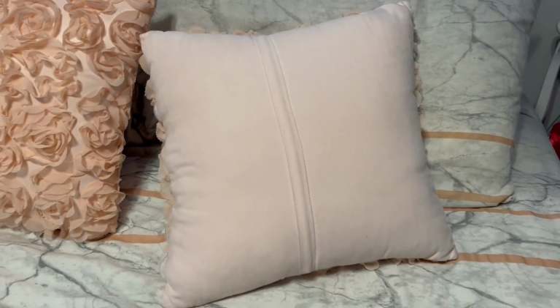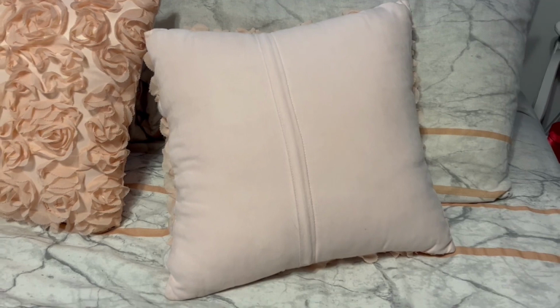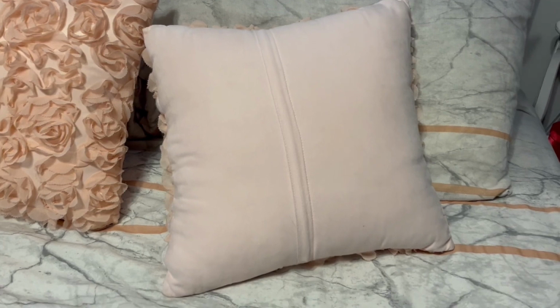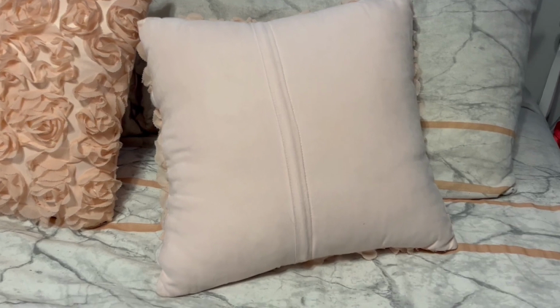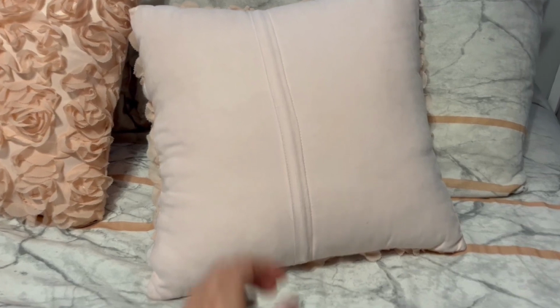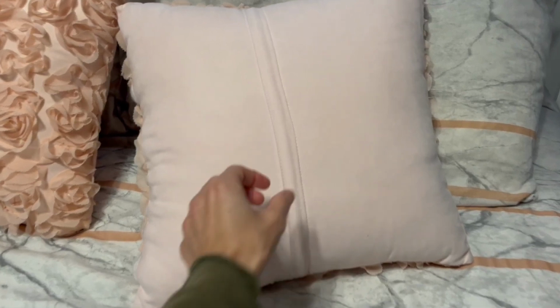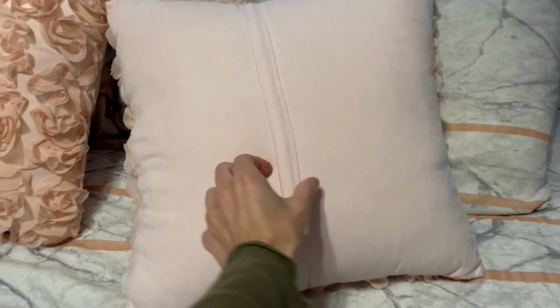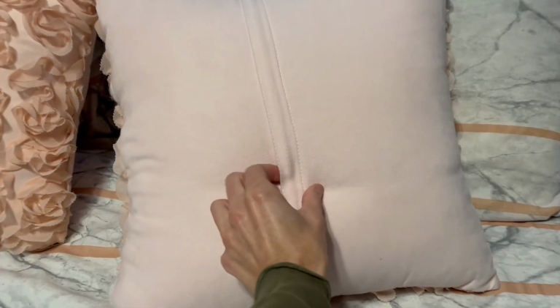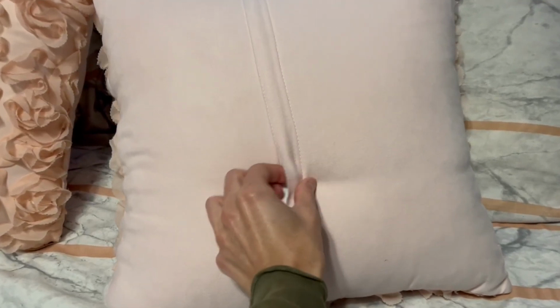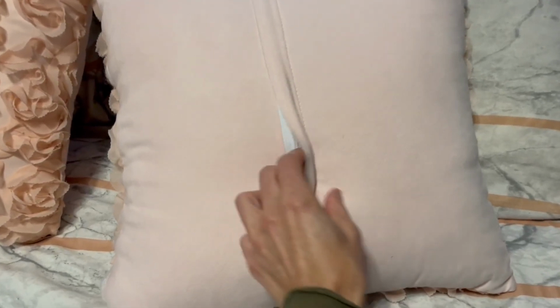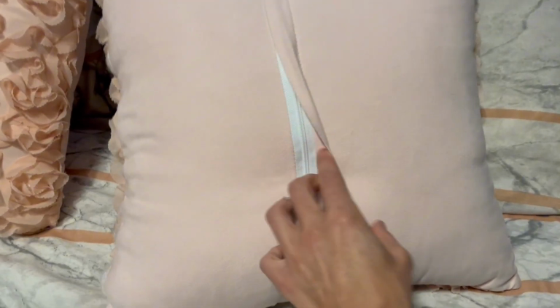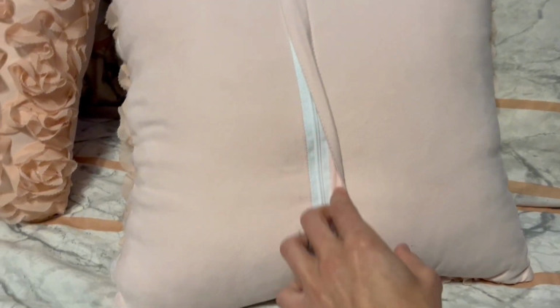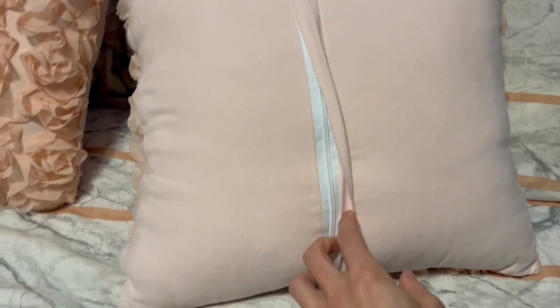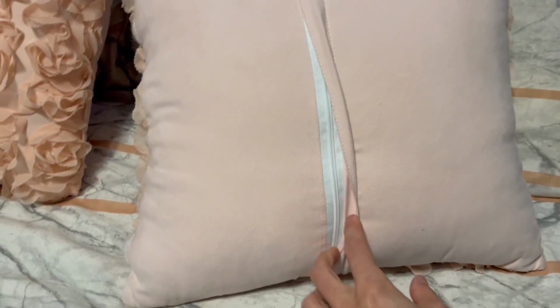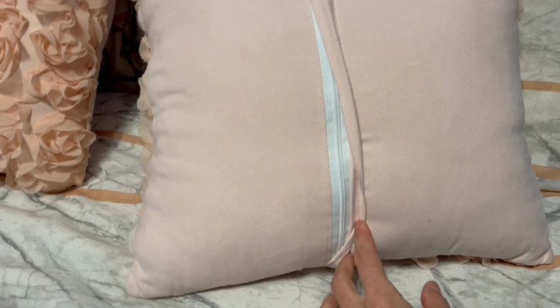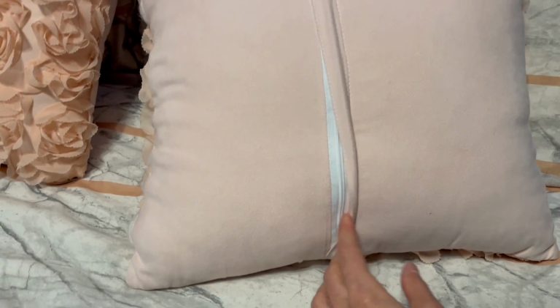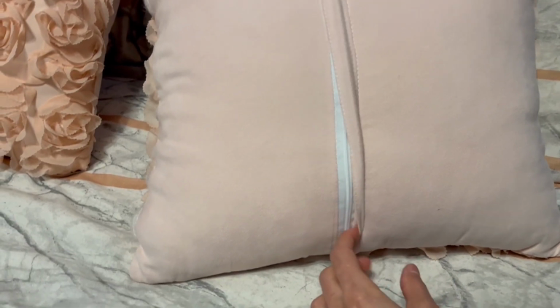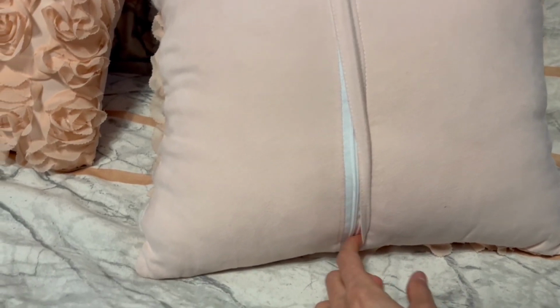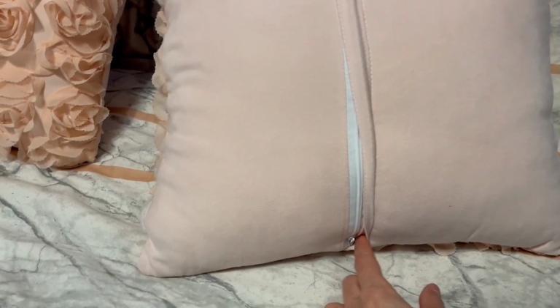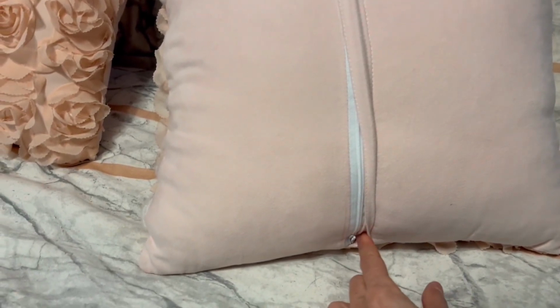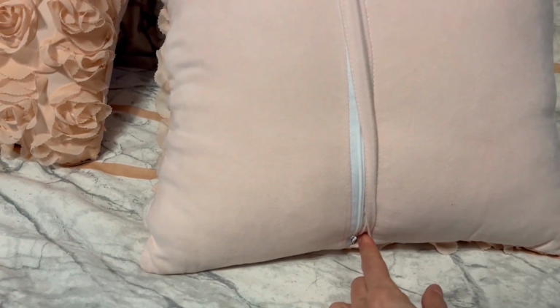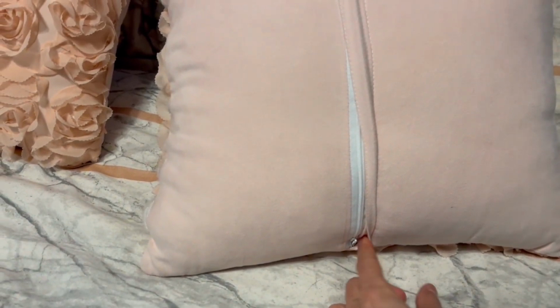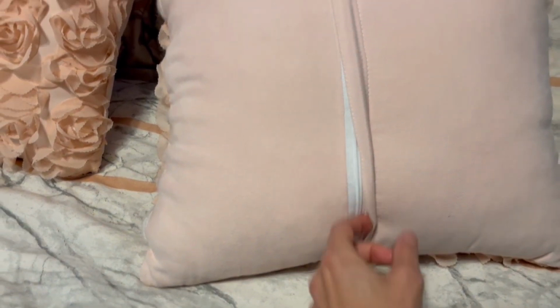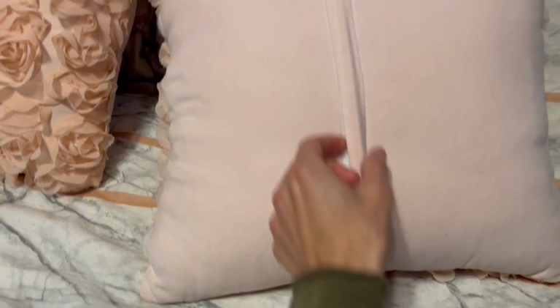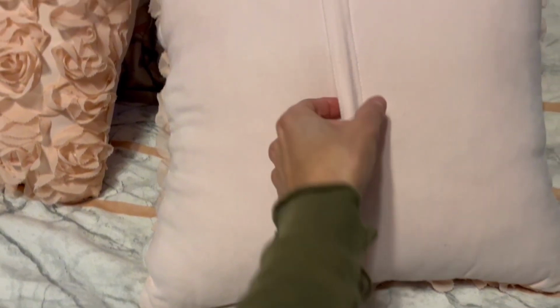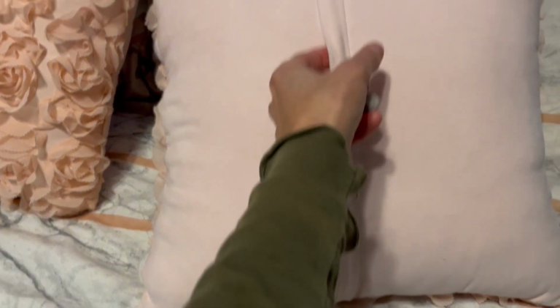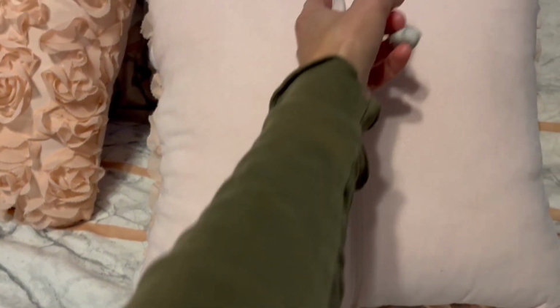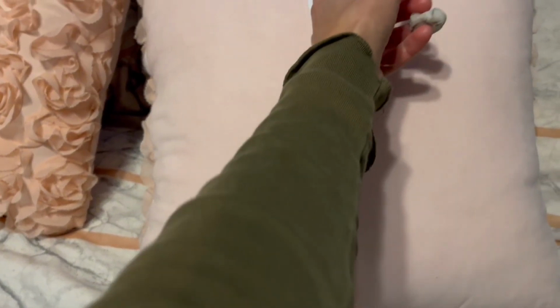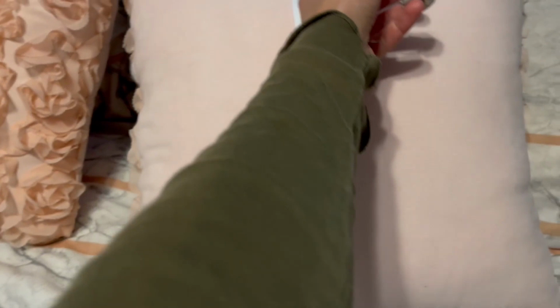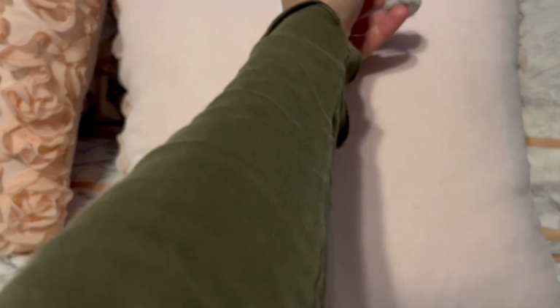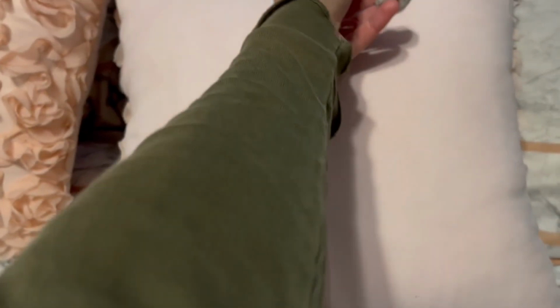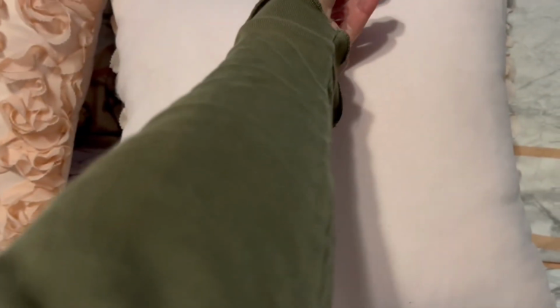On the back, as you can see here, there's a zipper that's hidden so you can put the pillow inside easily. The back is made with a fleece type material so it's nice and soft, plus the zipper is covered.